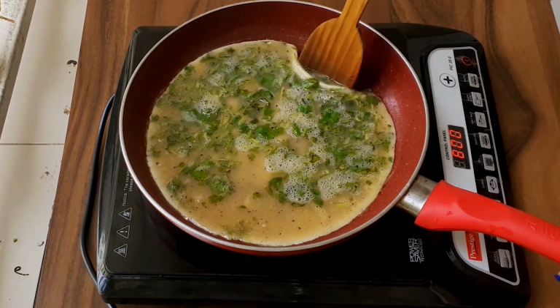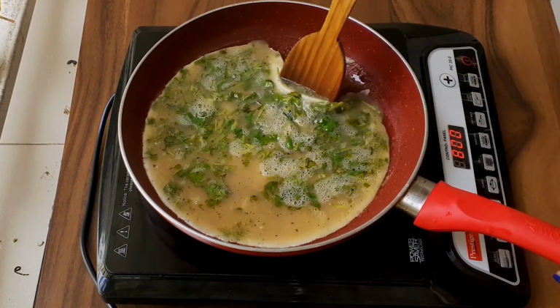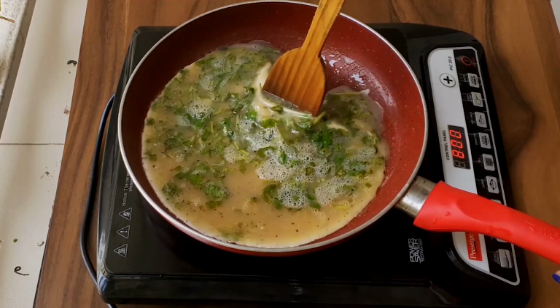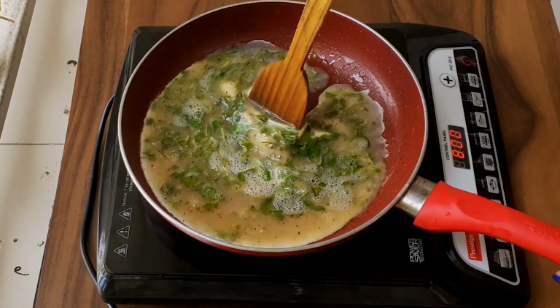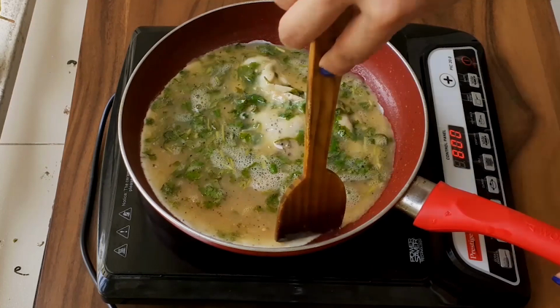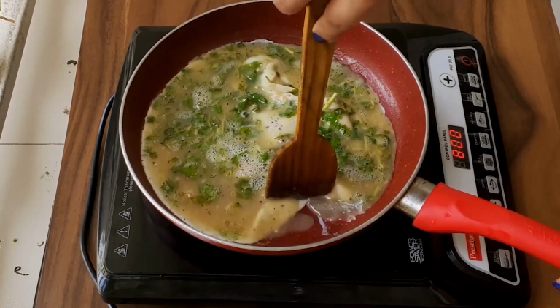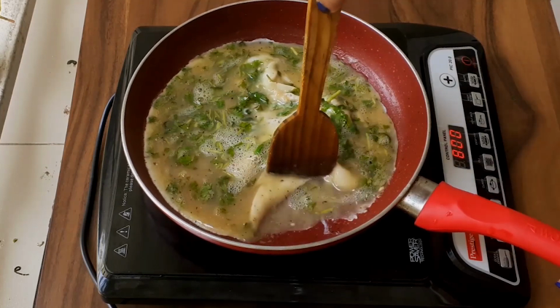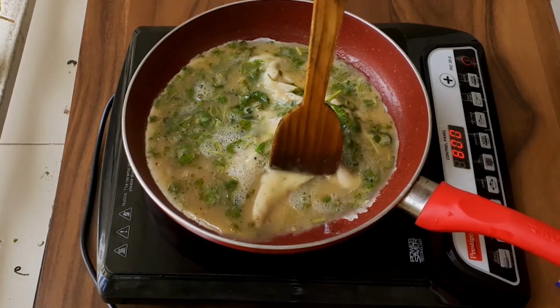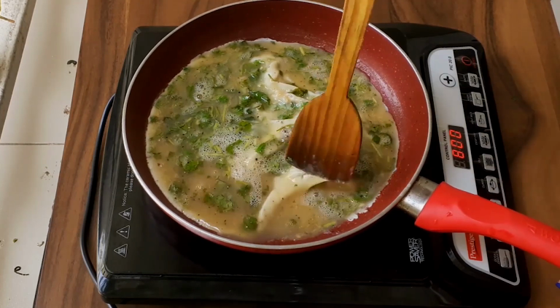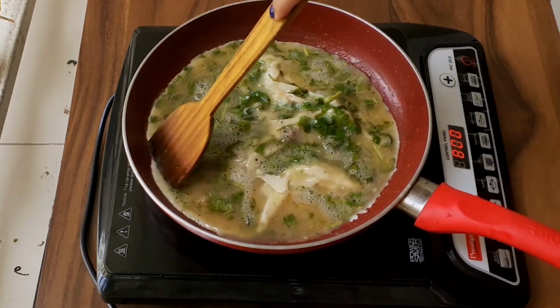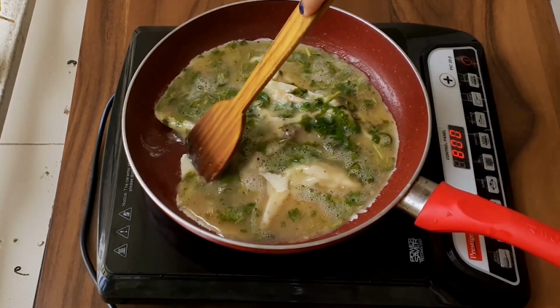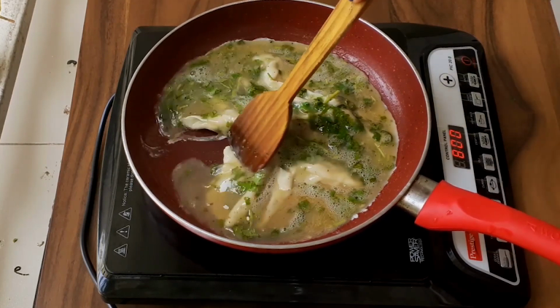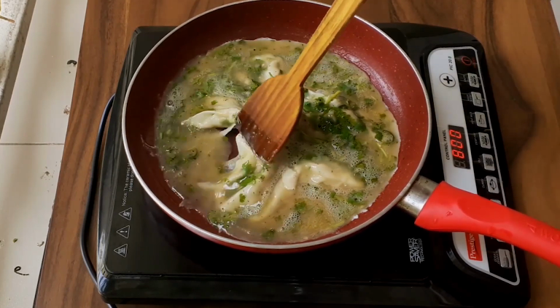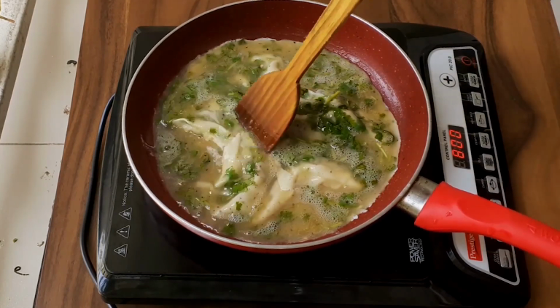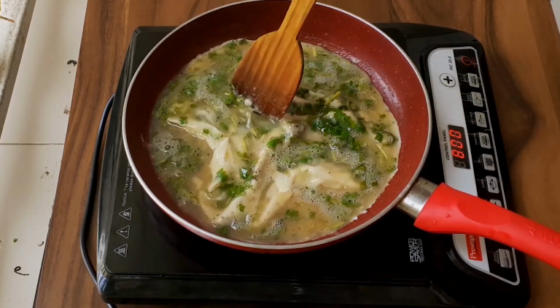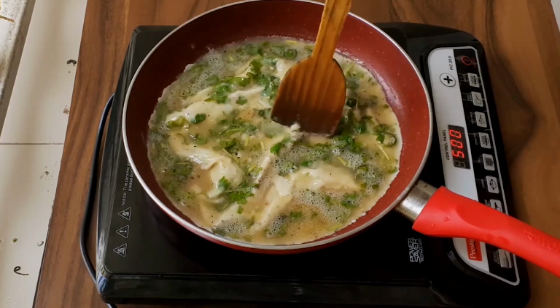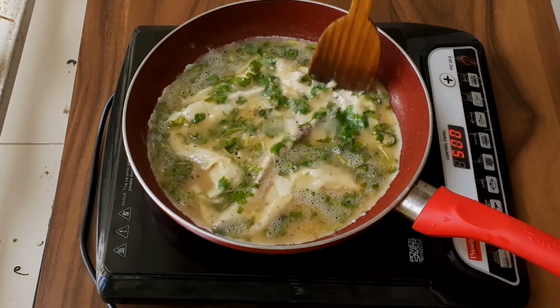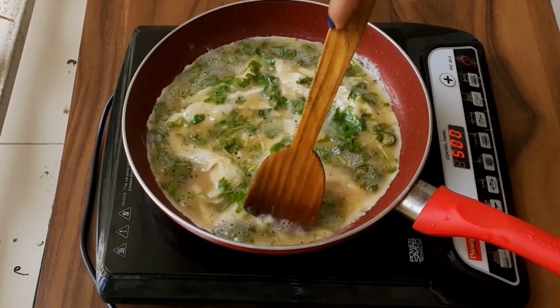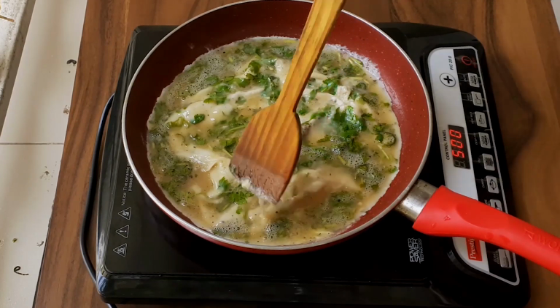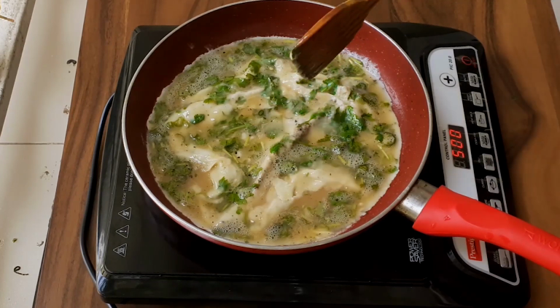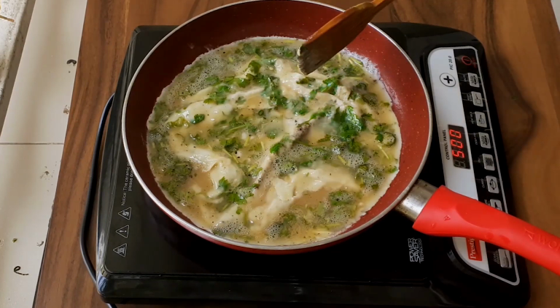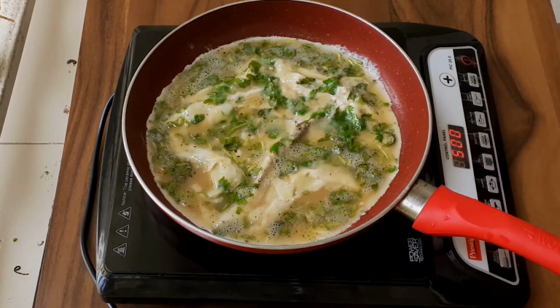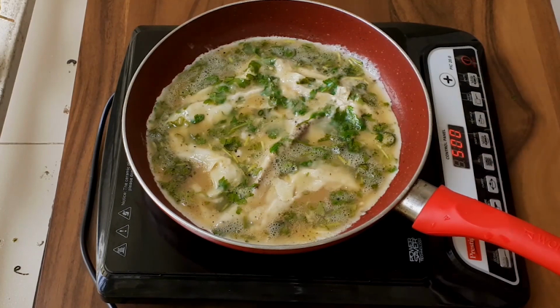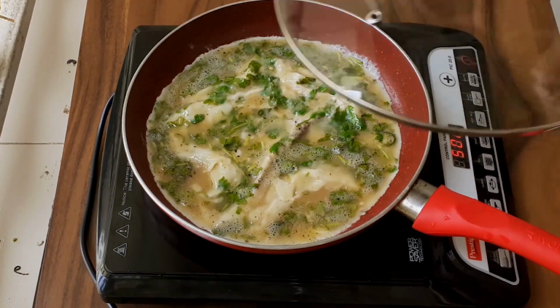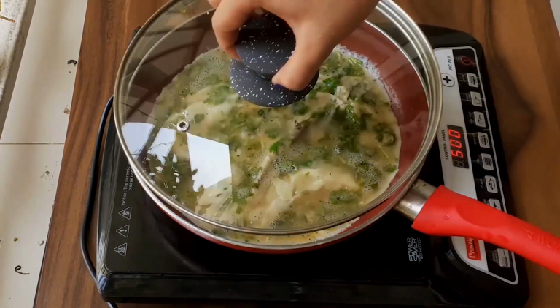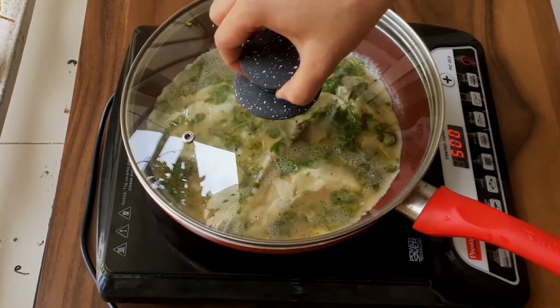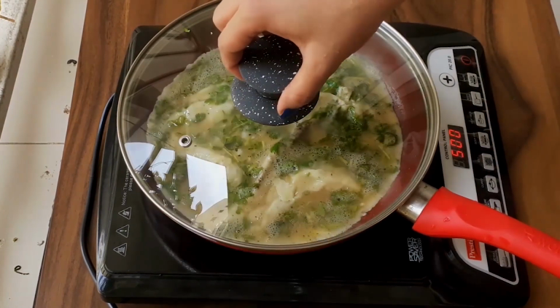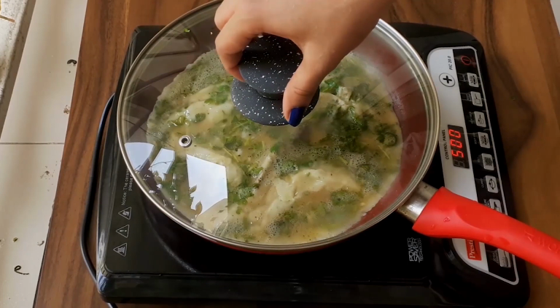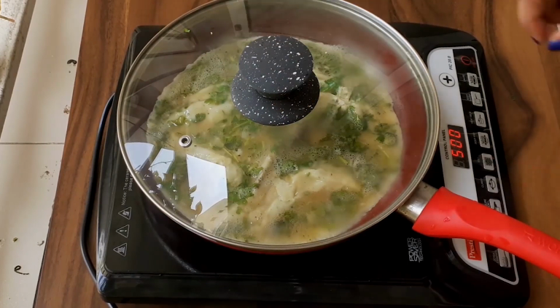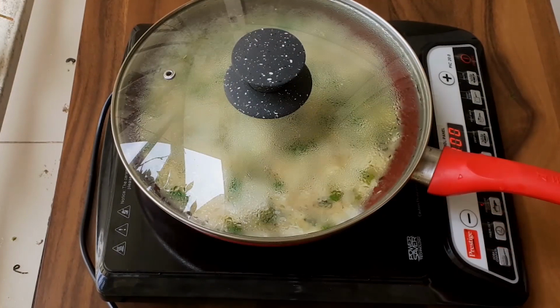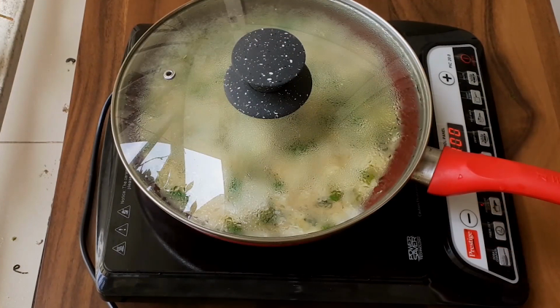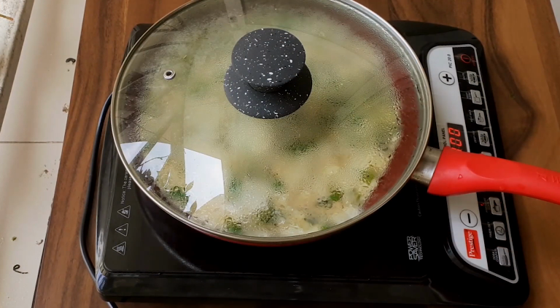Now we will be pushing the mixture towards the centre of the pan. This will help the omelette in becoming fluffy and thick. Now cover it with a lid and let it cook for 3–4 minutes.